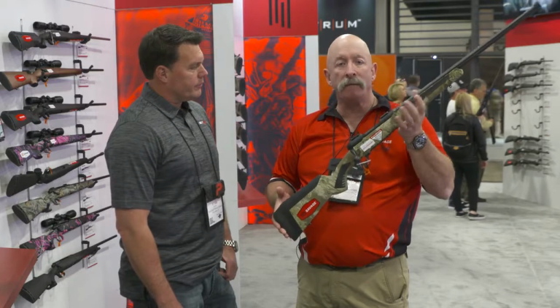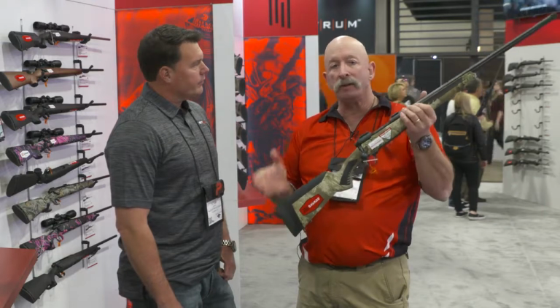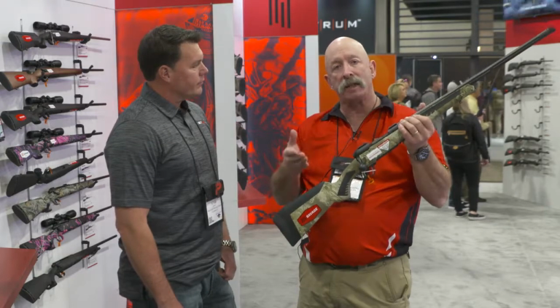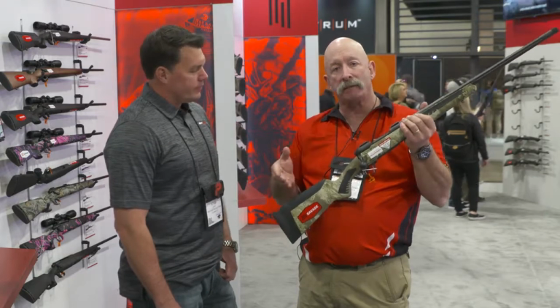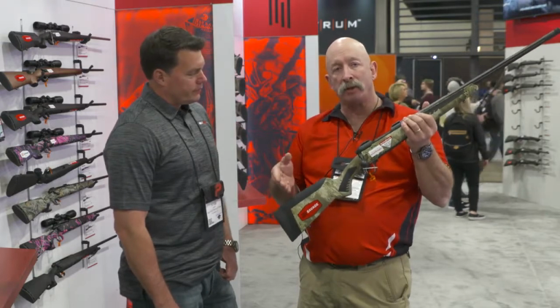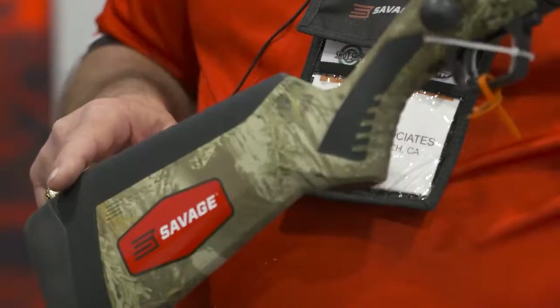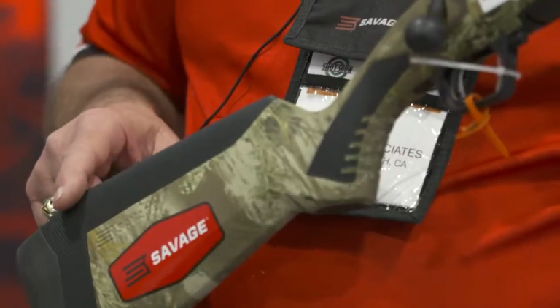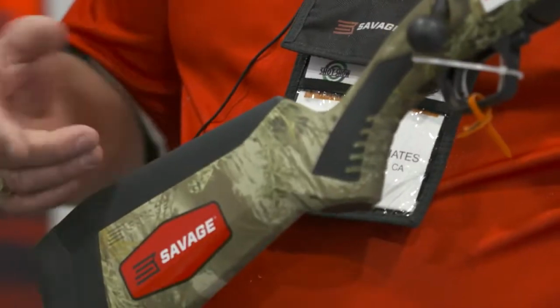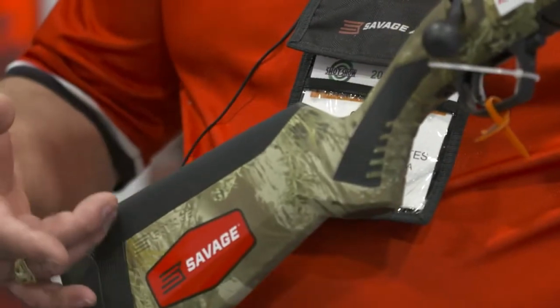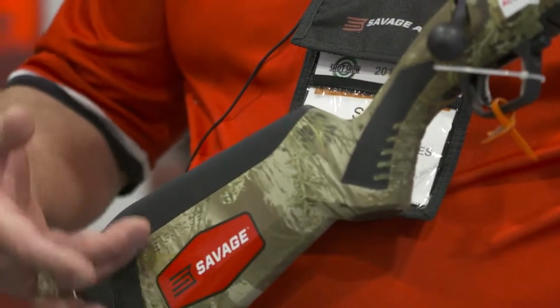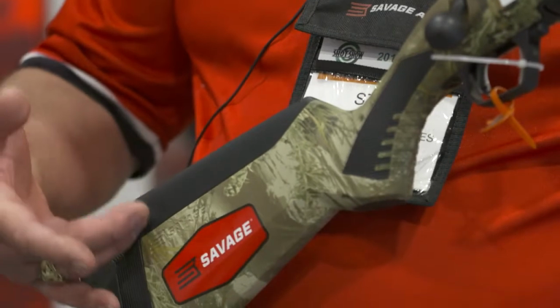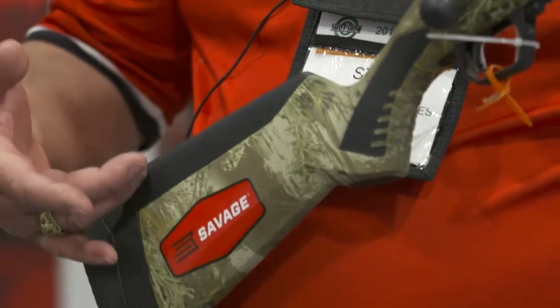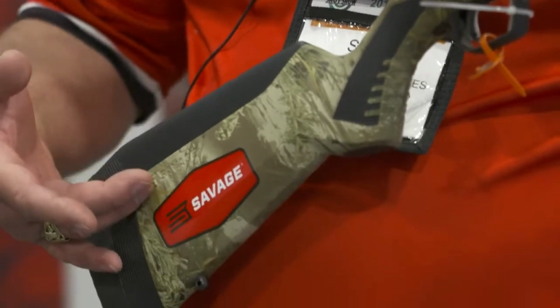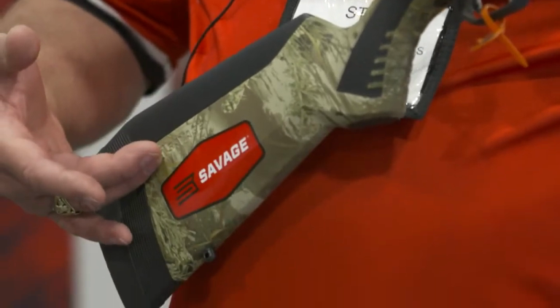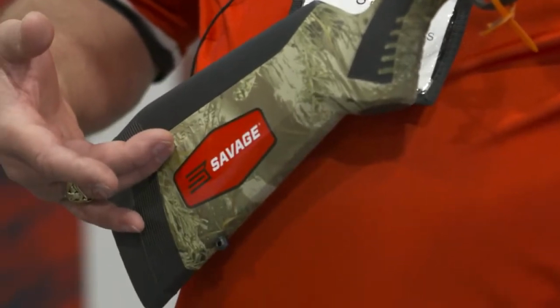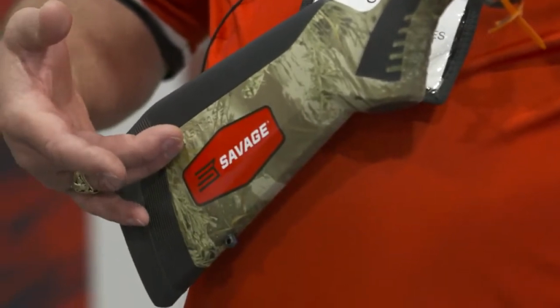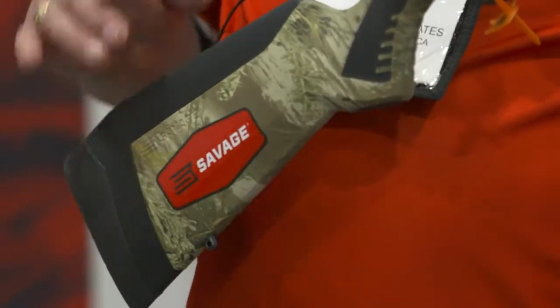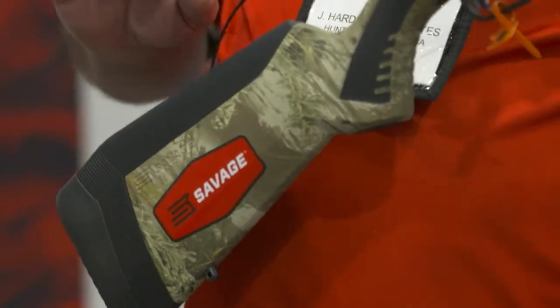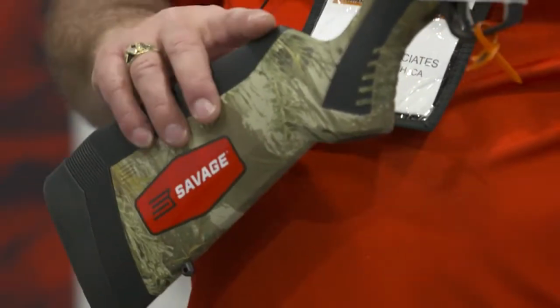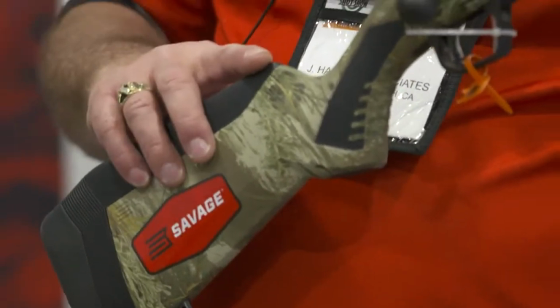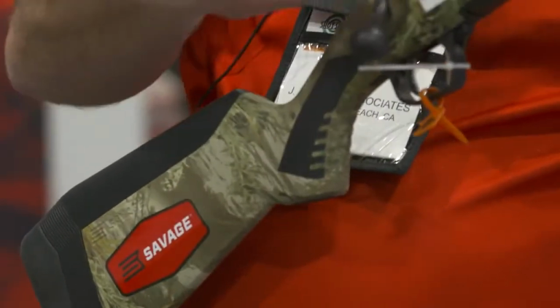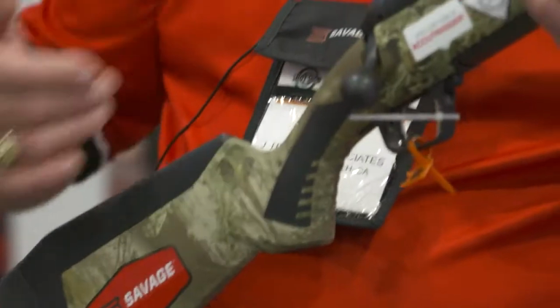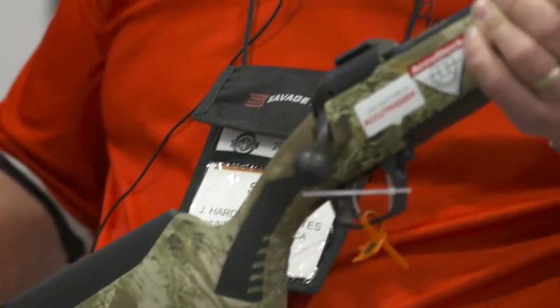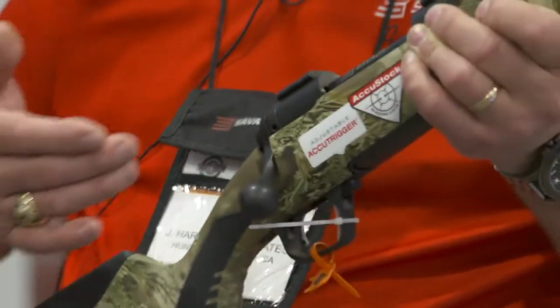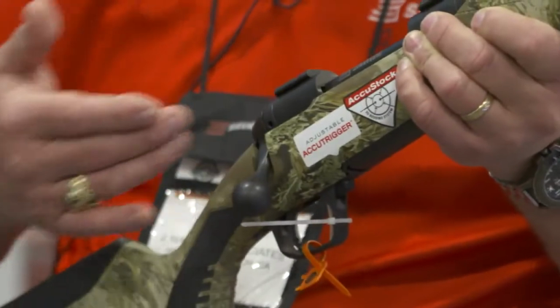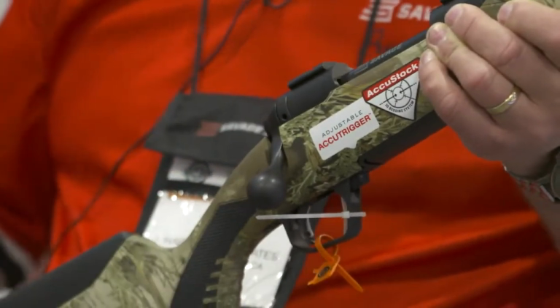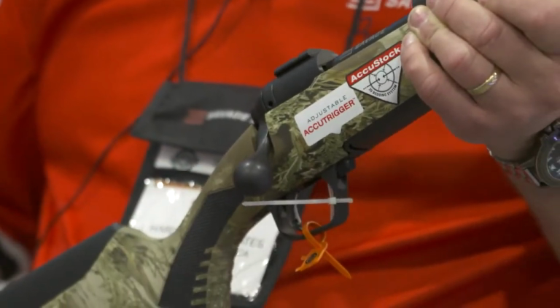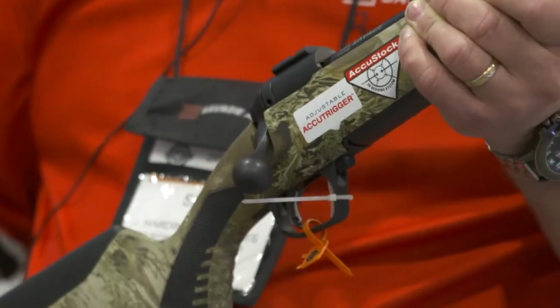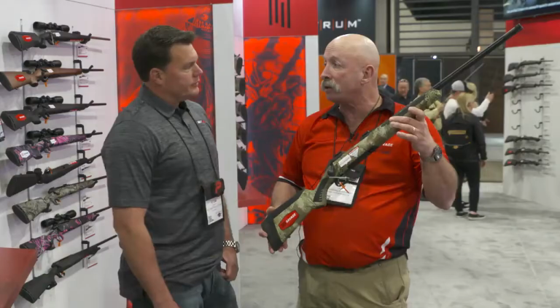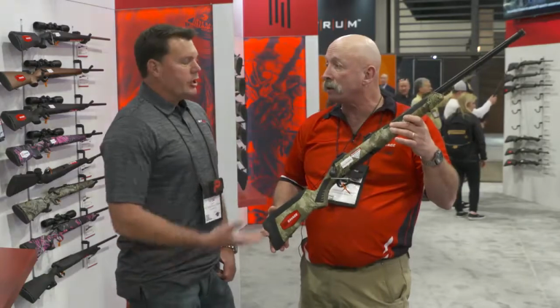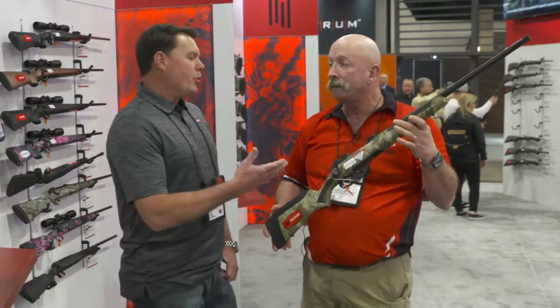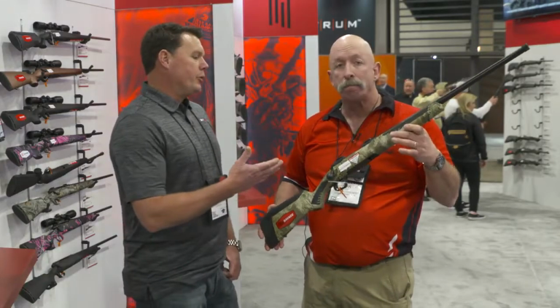It also has the advantage for women shooters that when you shorten your length of pull, it moves the center of gravity back into the butt stock, so you have less felt weight out on the fore stock, which is very nice and very important especially for women shooters.